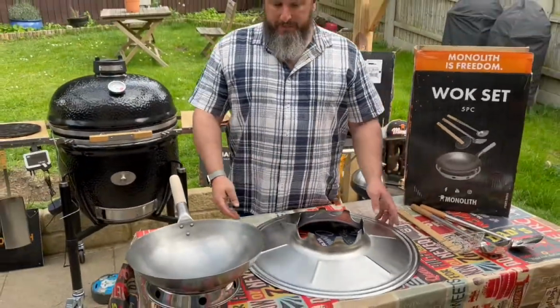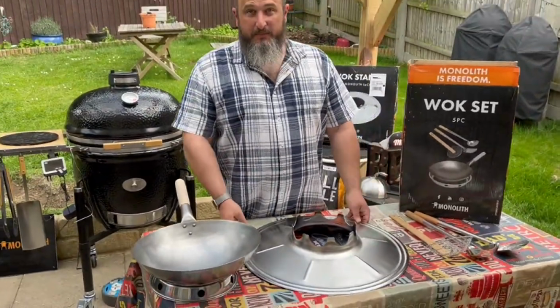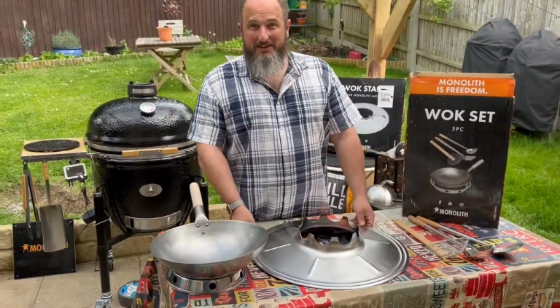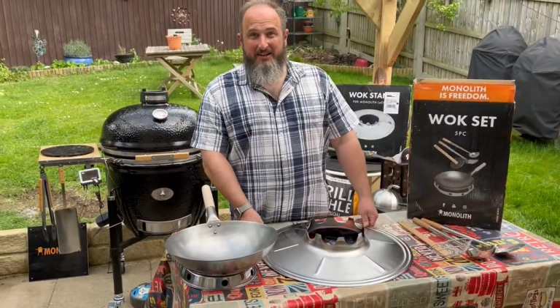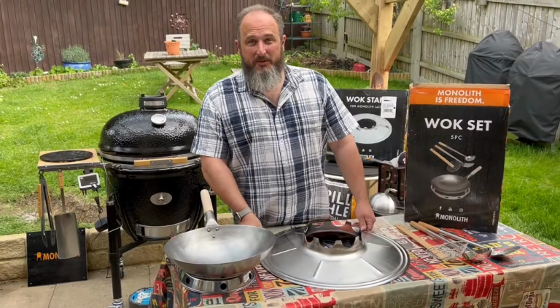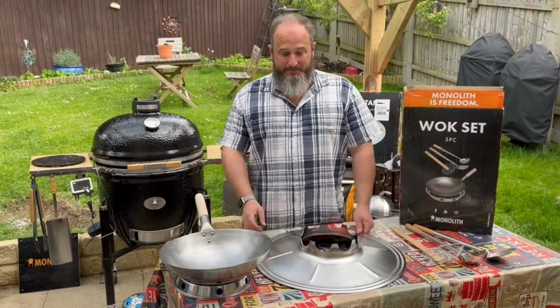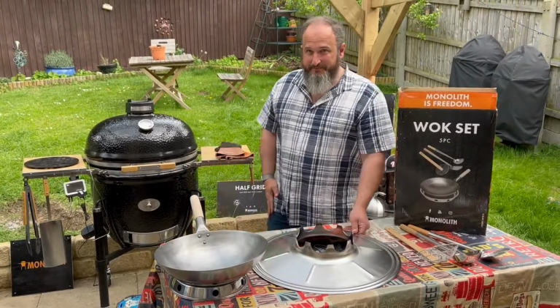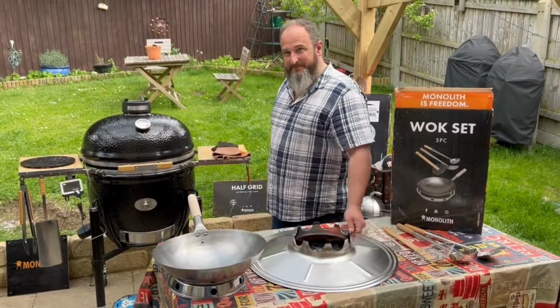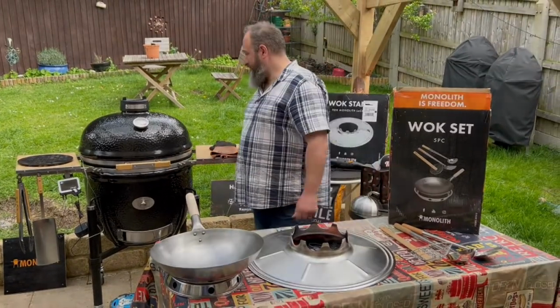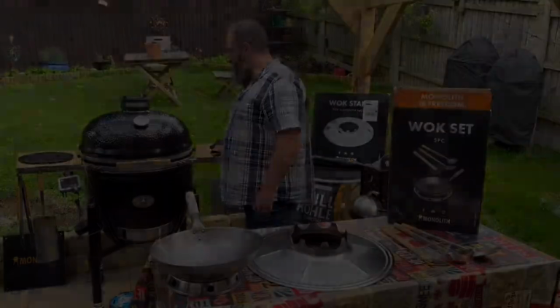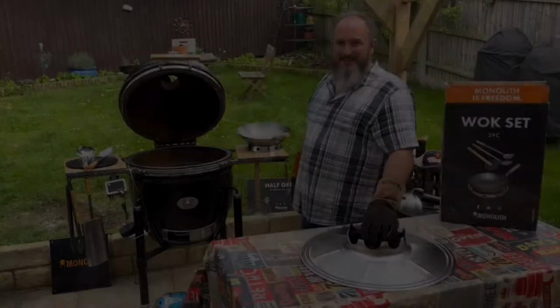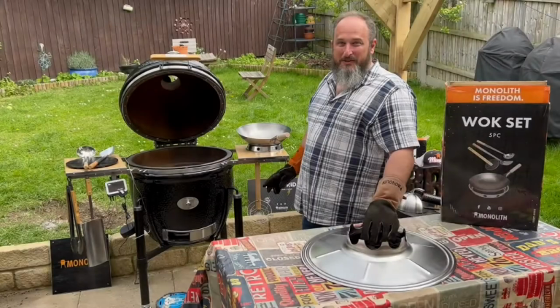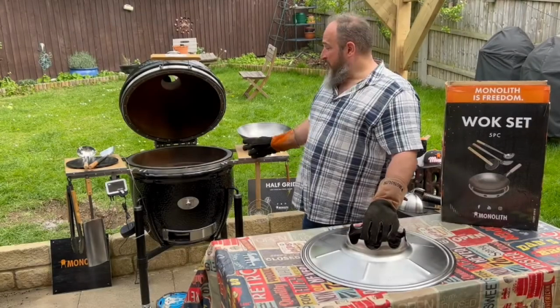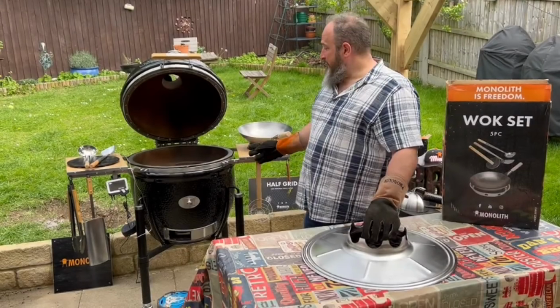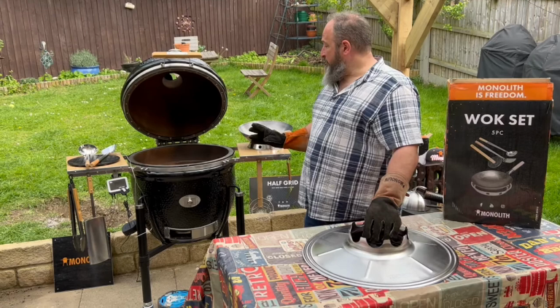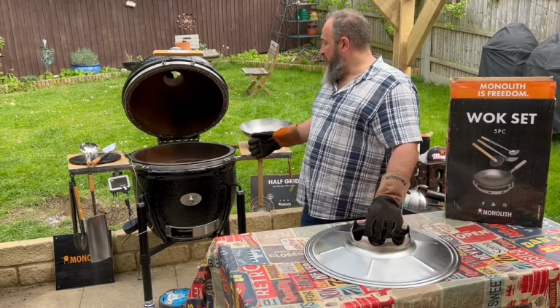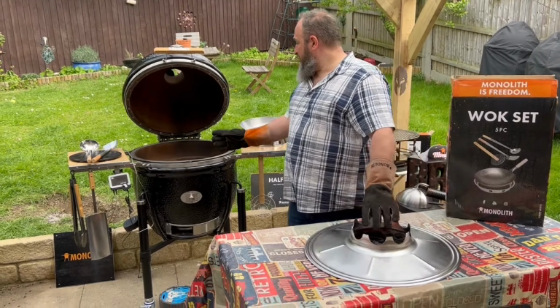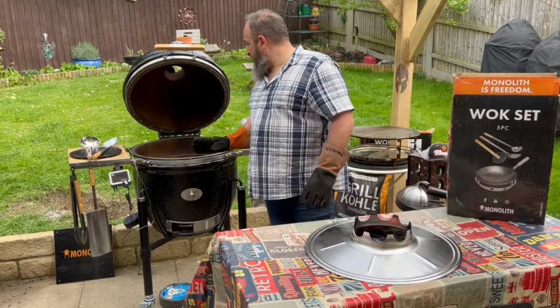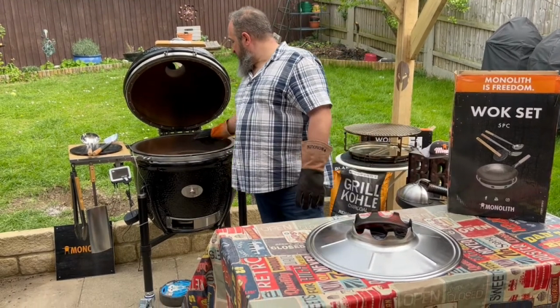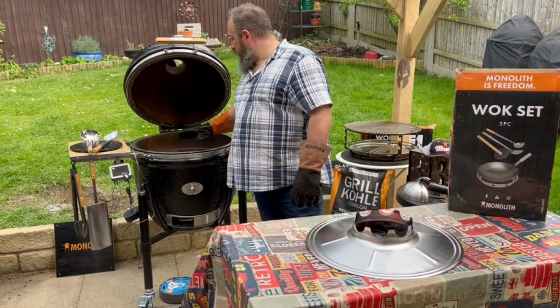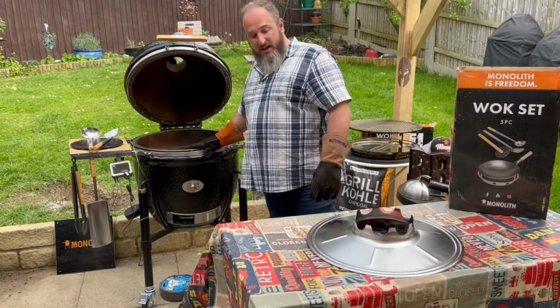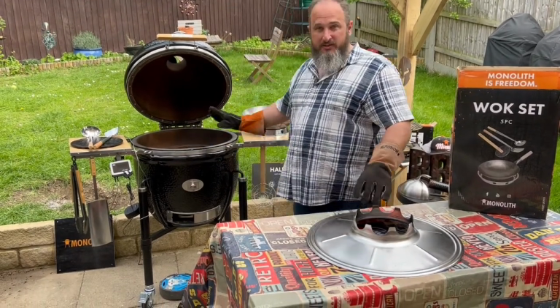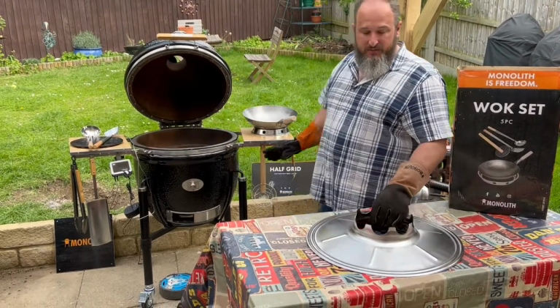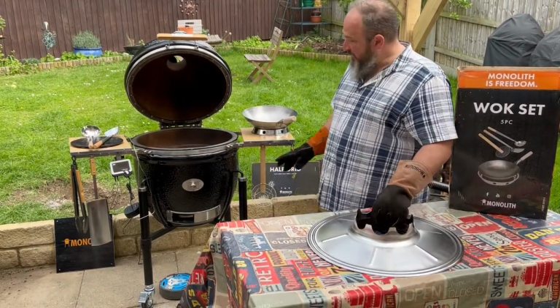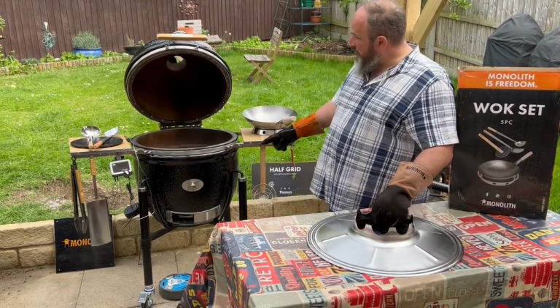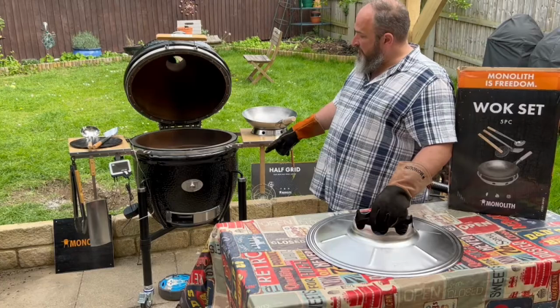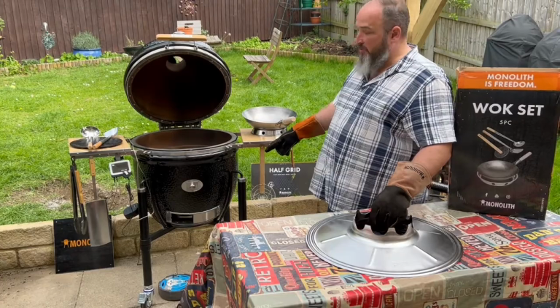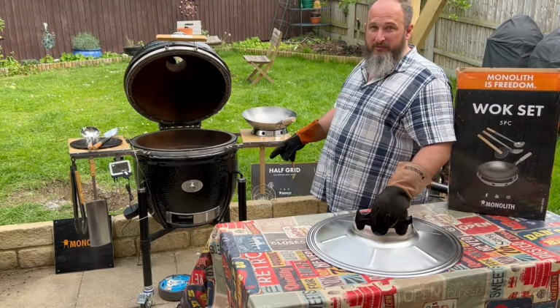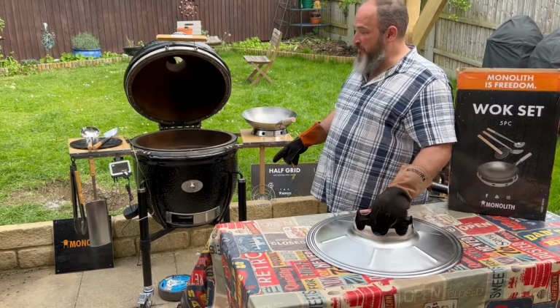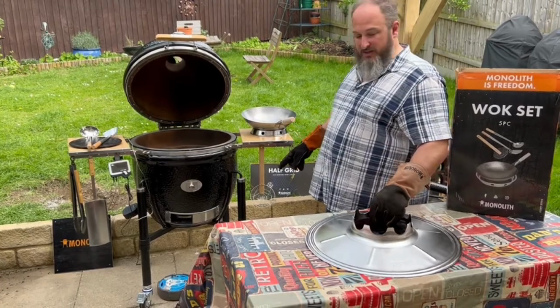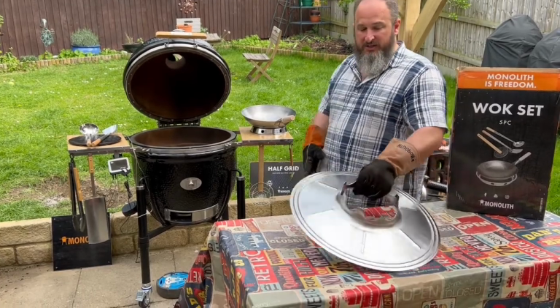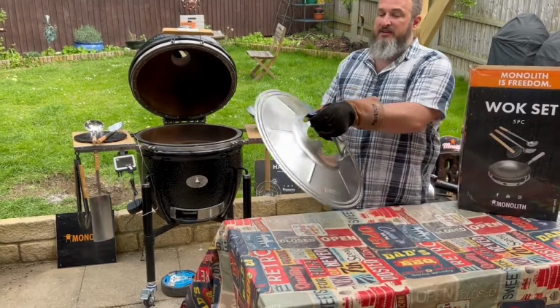Let's go ahead and get it in the barbecue. We've lit it and have a nice lot of lump charcoal in there — it's up to temperature. The top vent and bottom vent are fully open, so we're going to get this in now.